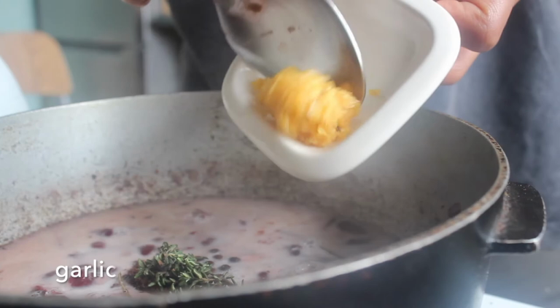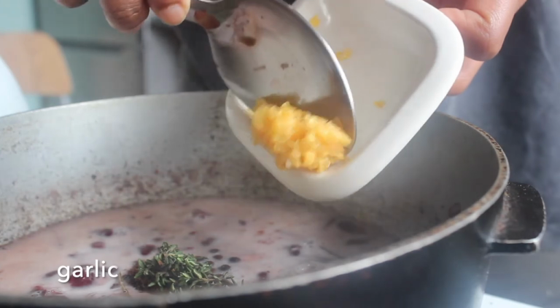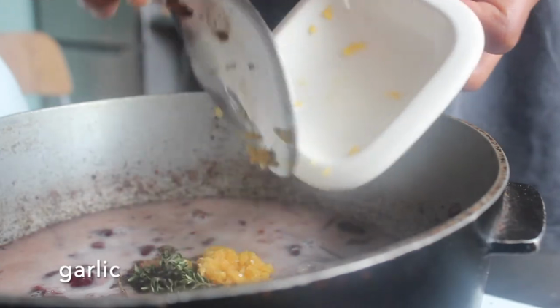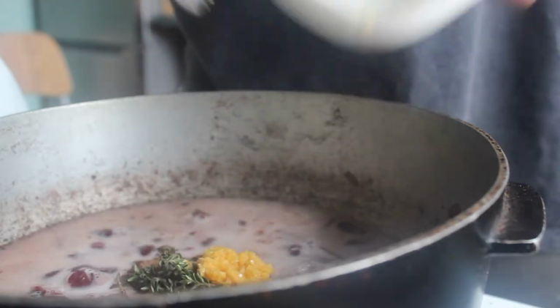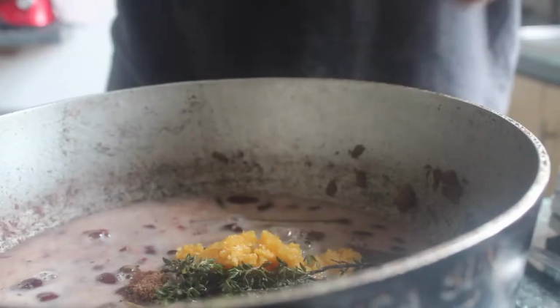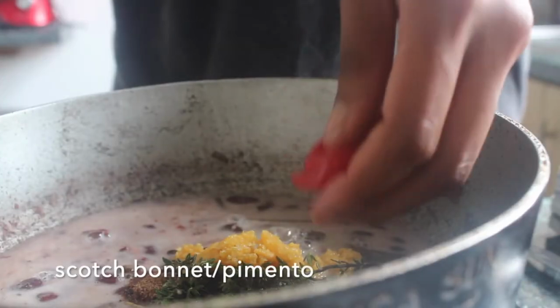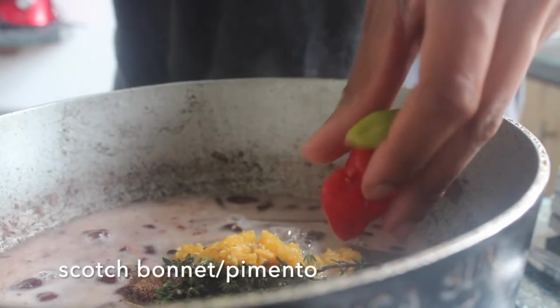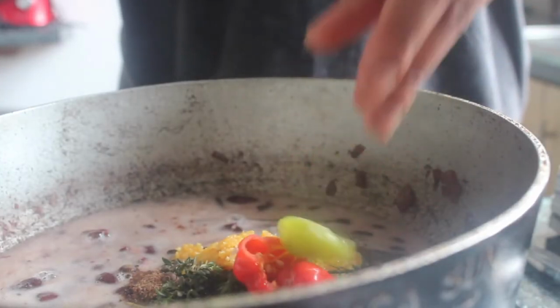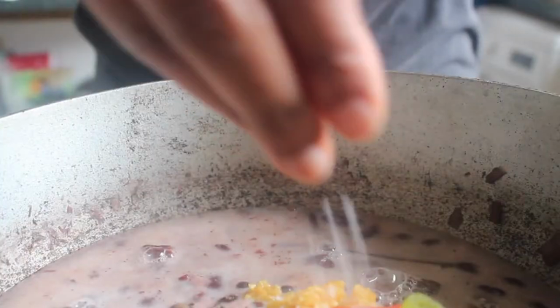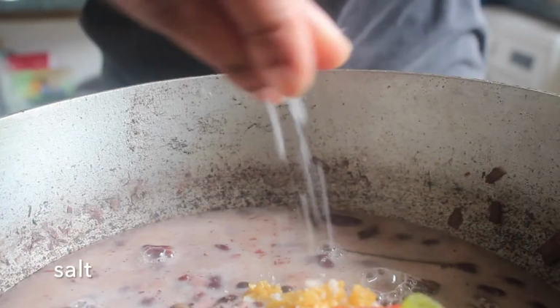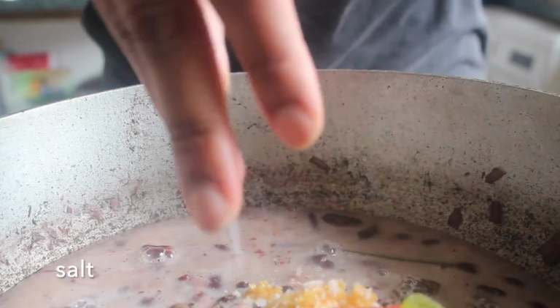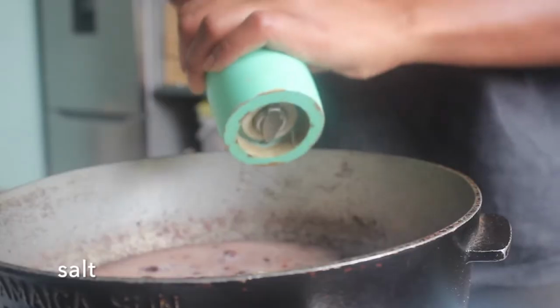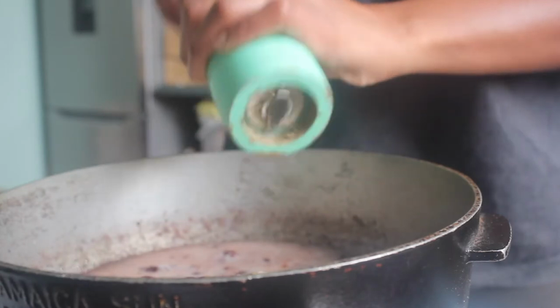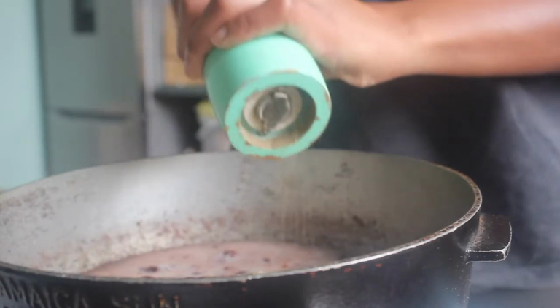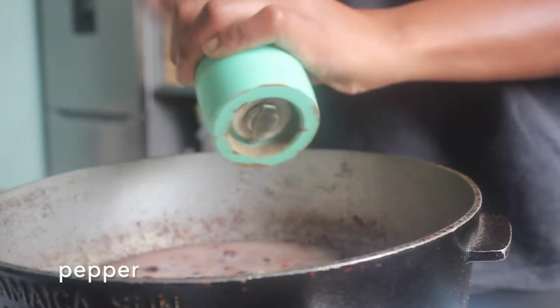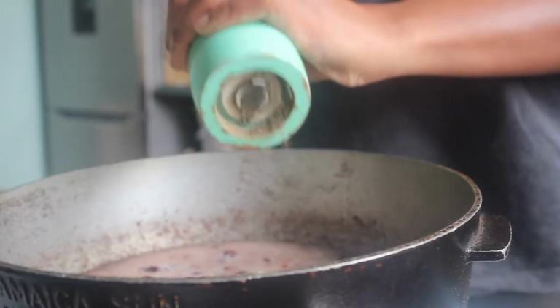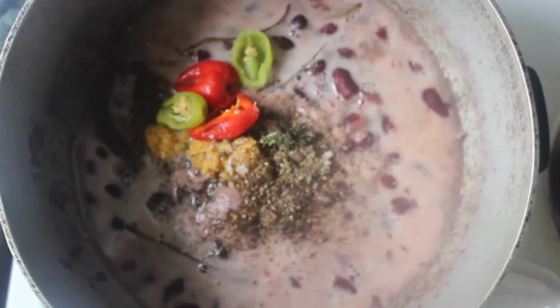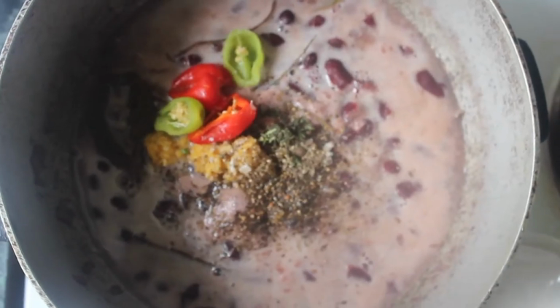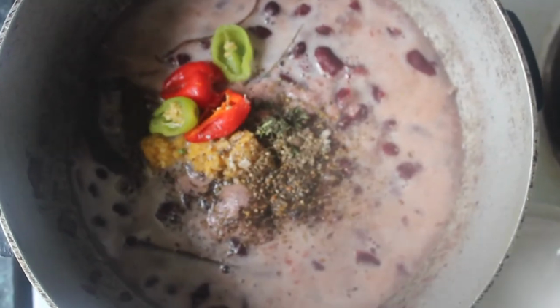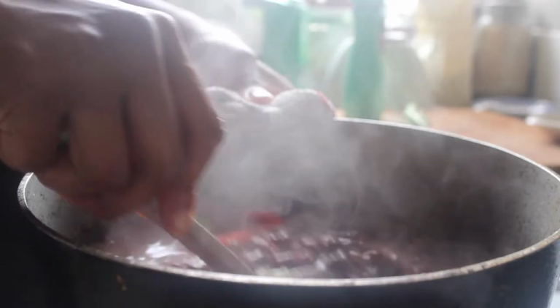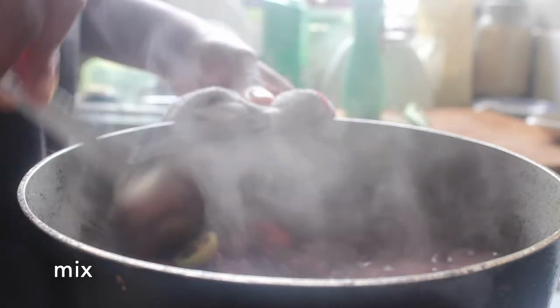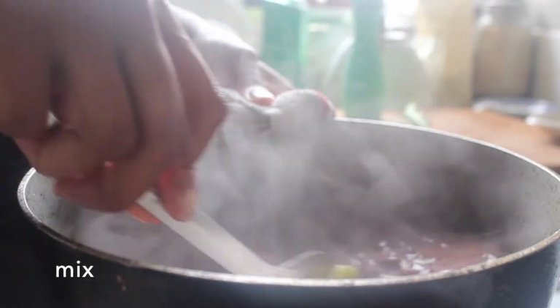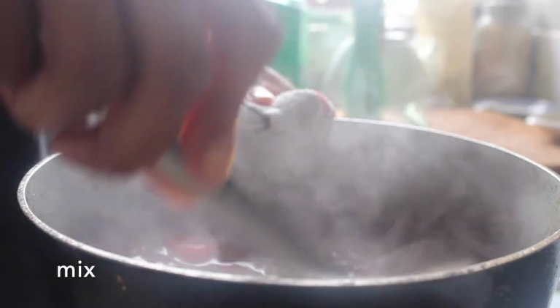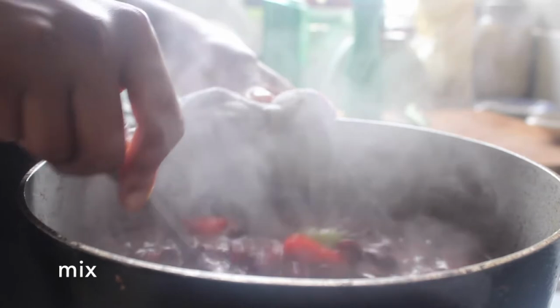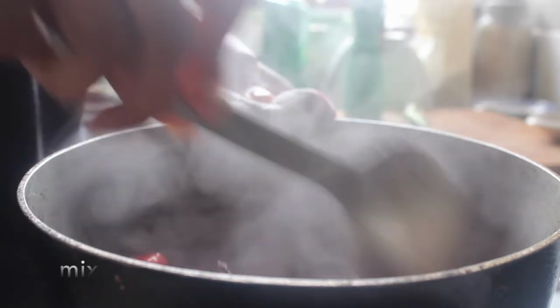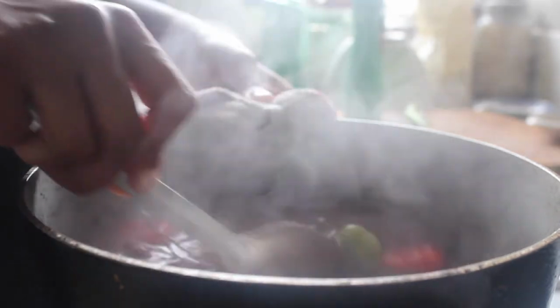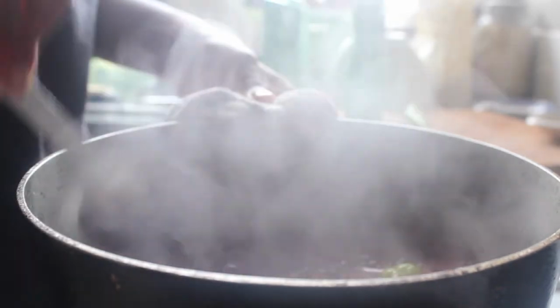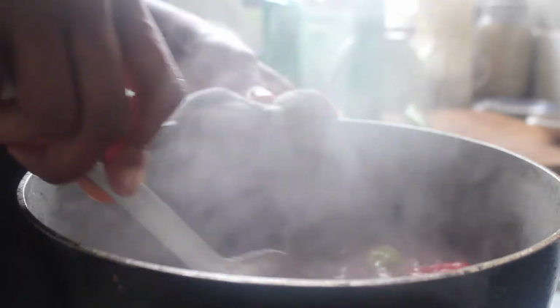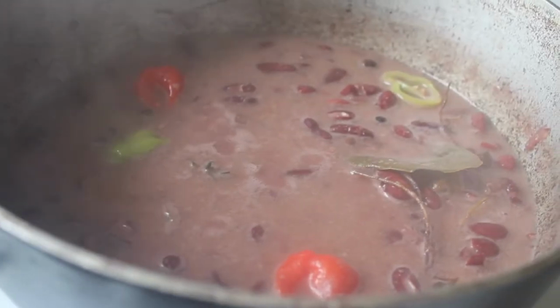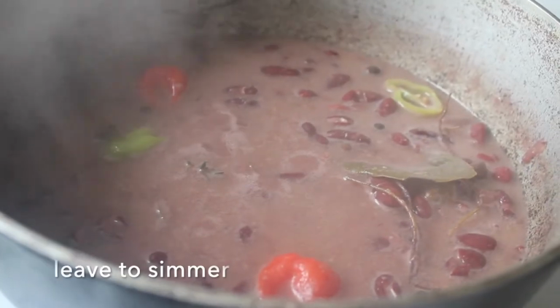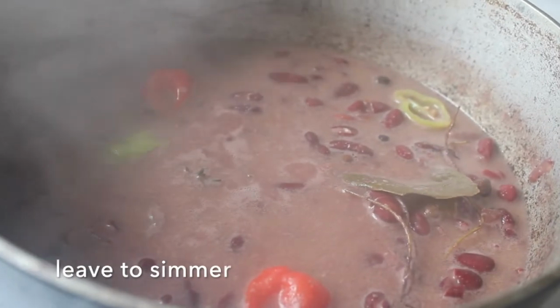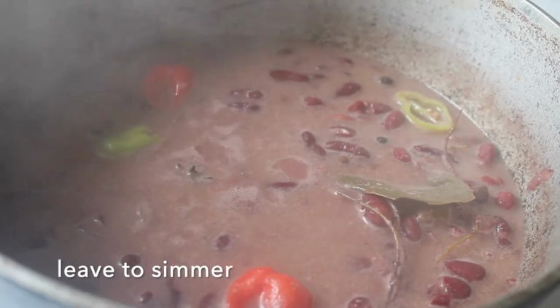Then we want to add the allspice or pimento, then we want to add in the remaining fresh thyme, our garlic, scotch bonnet, some salt, and some black pepper. Give that a mix through and then just leave that to simmer on low.